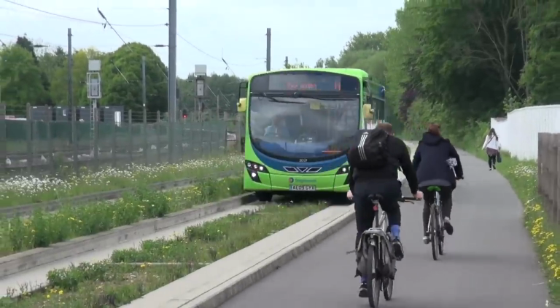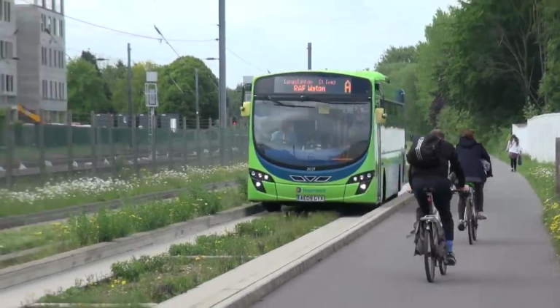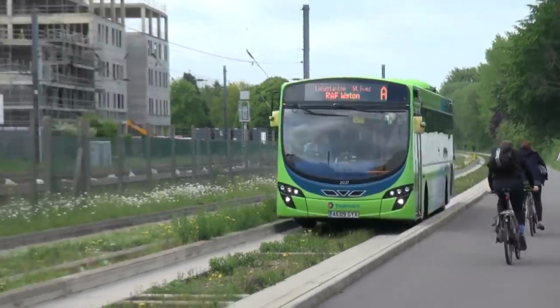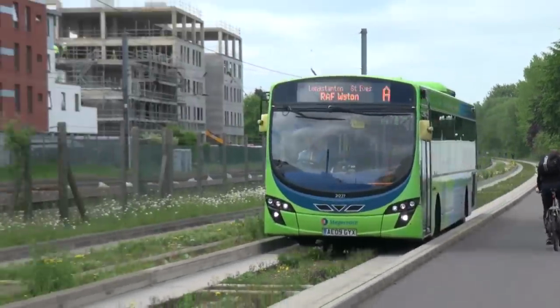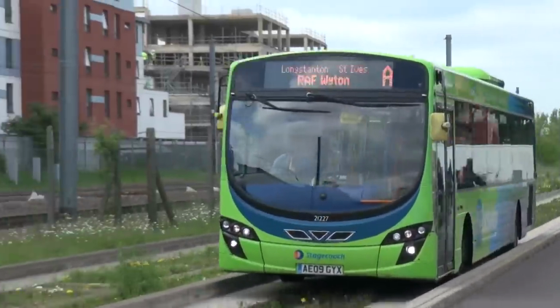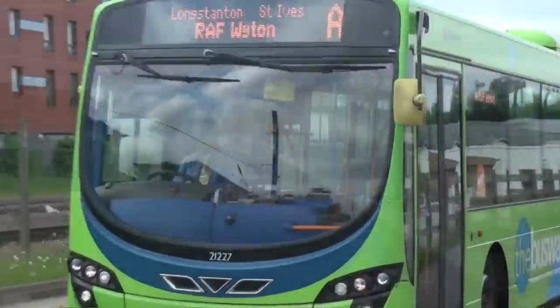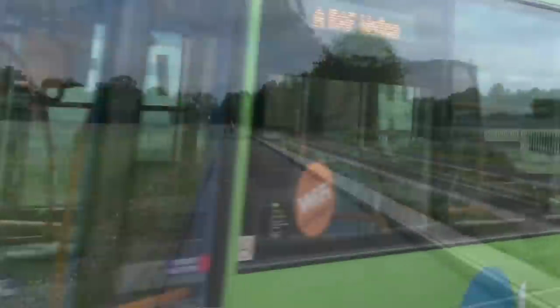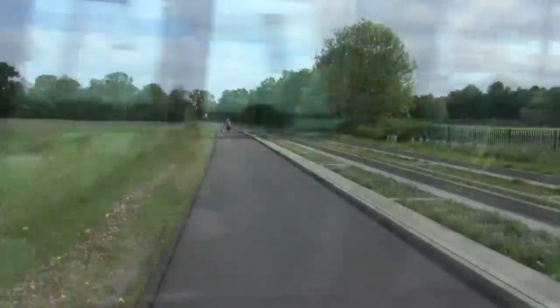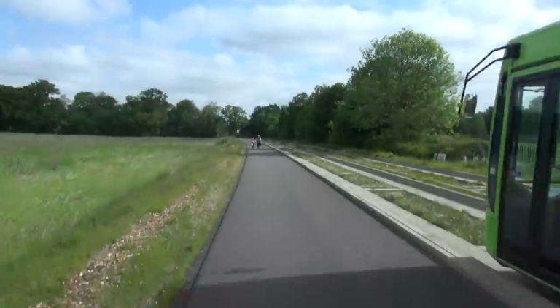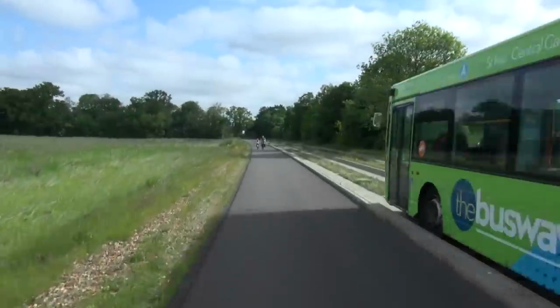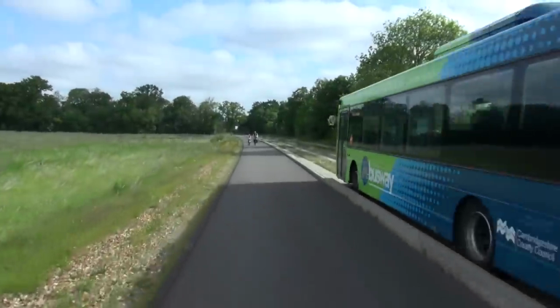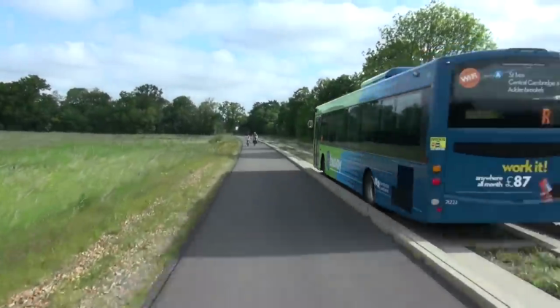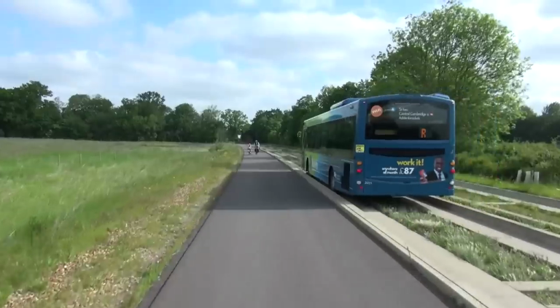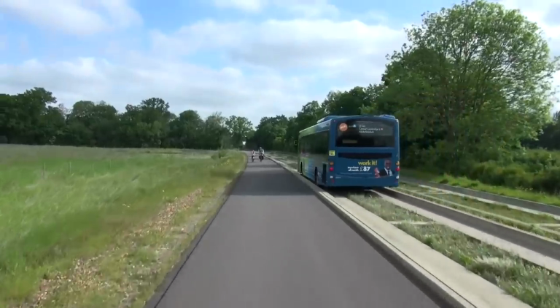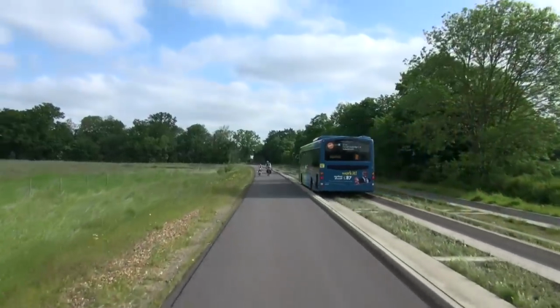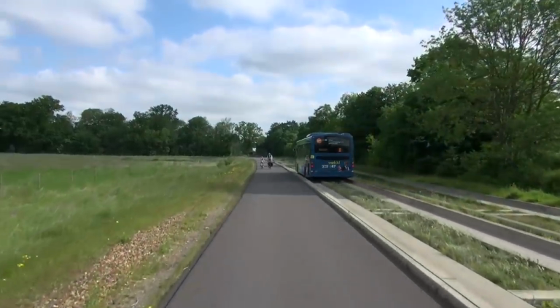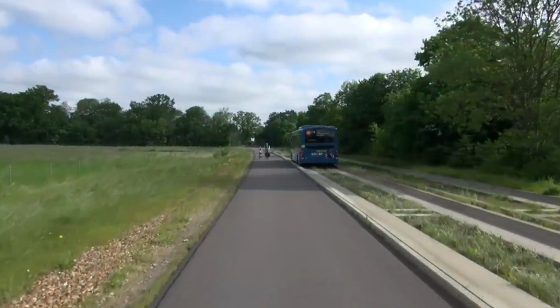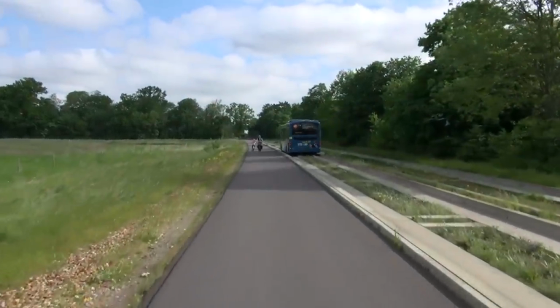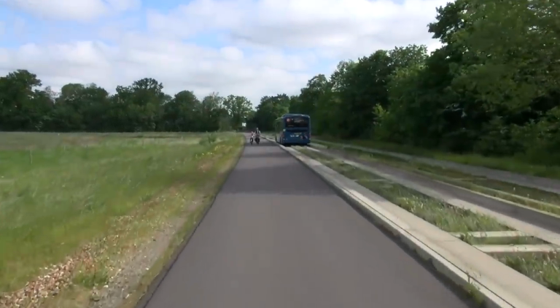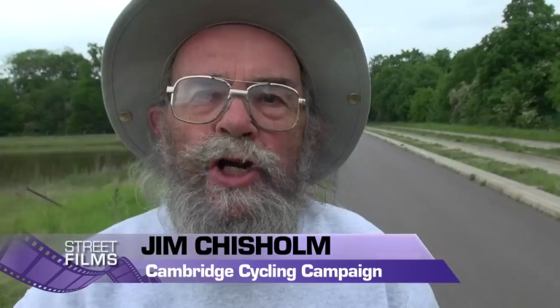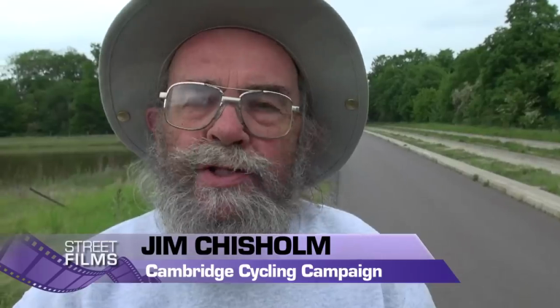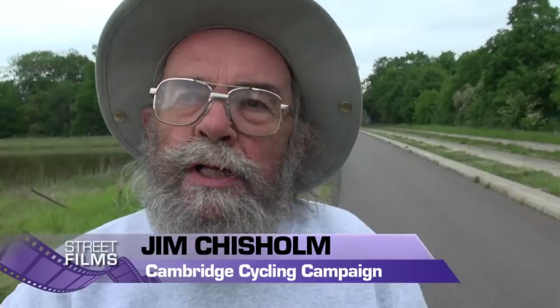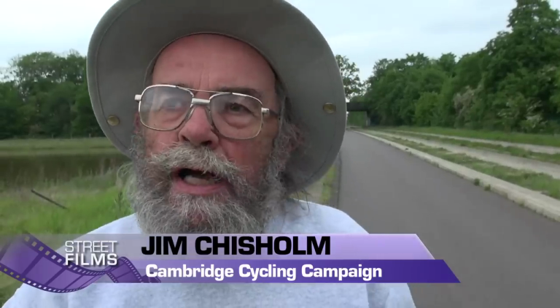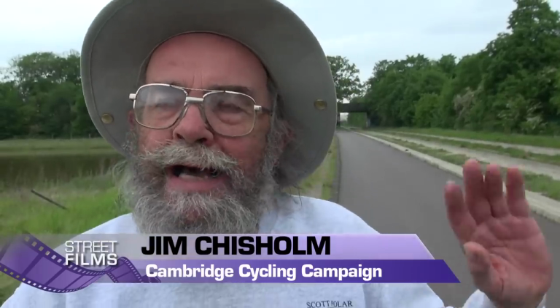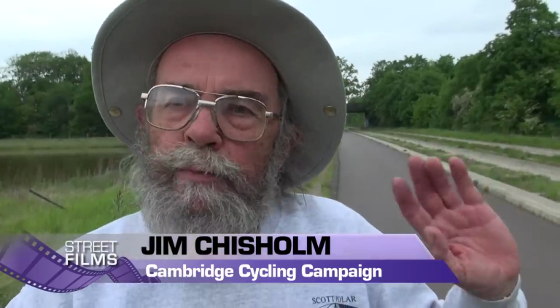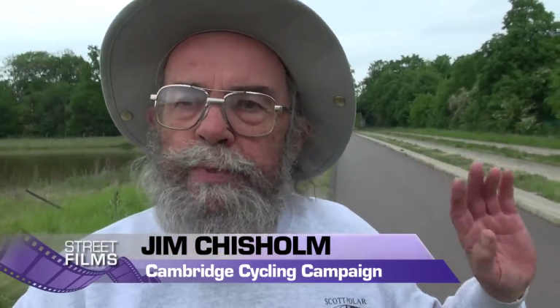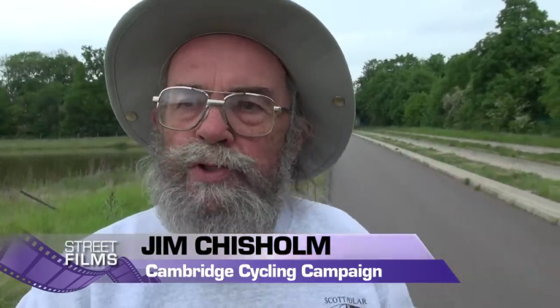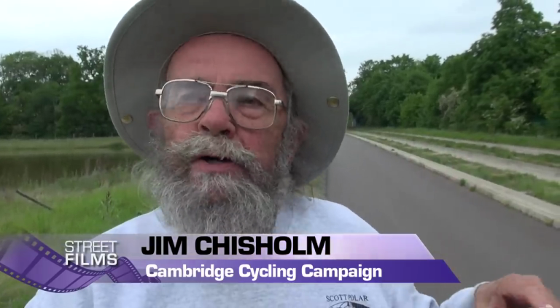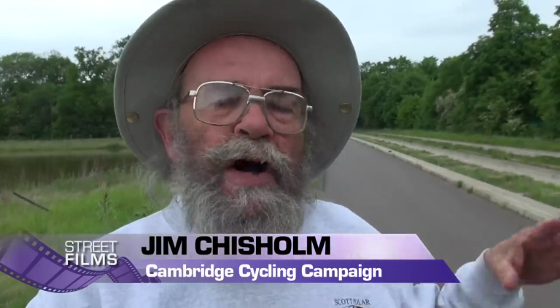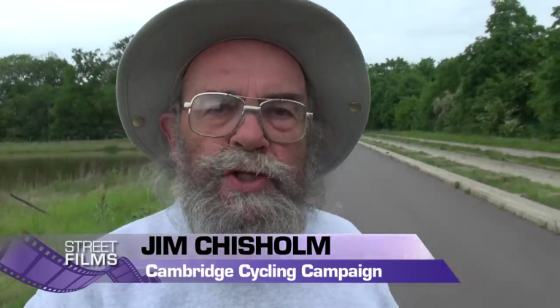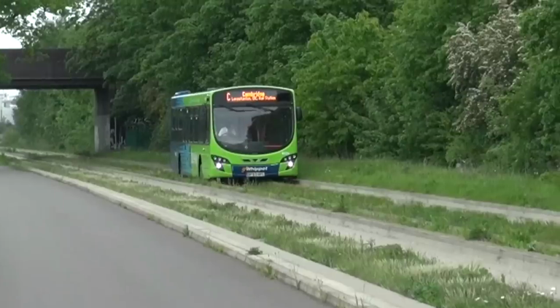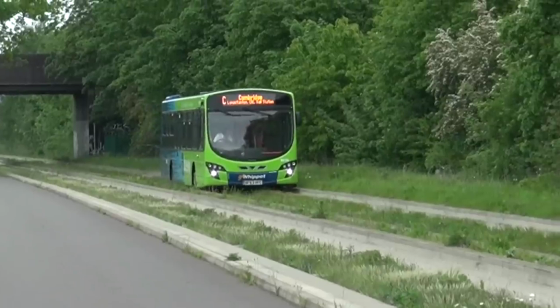This is the Cambridge Guided Busway. It runs on old railway lines or railway tracks and it was built about five or six years ago.